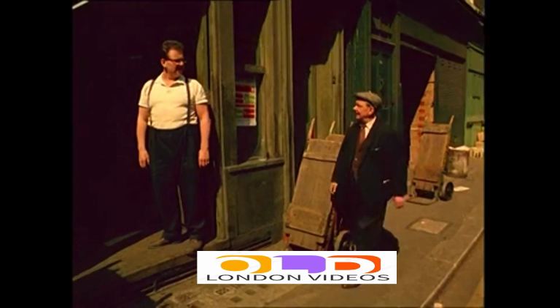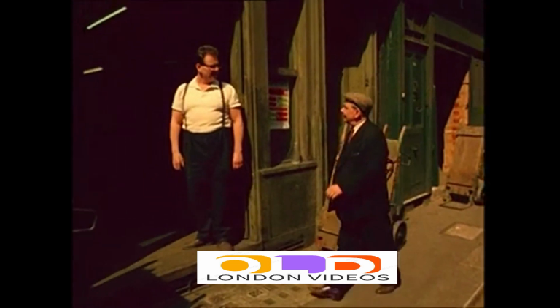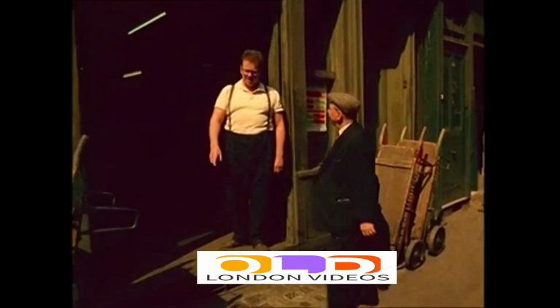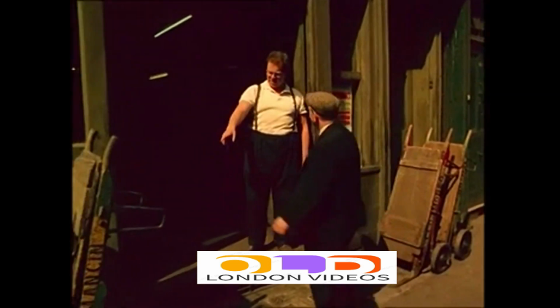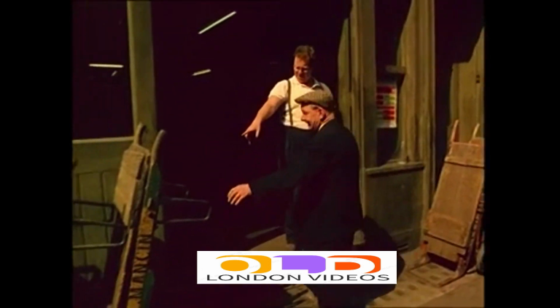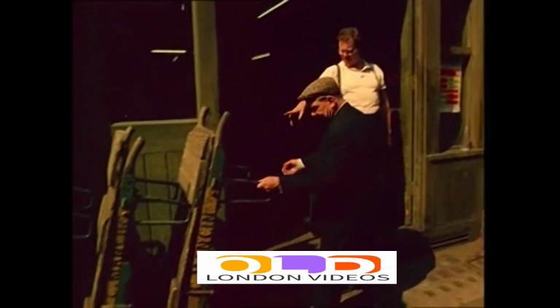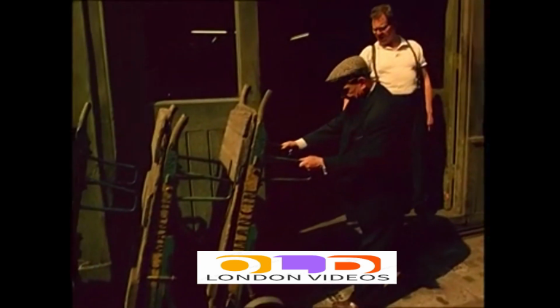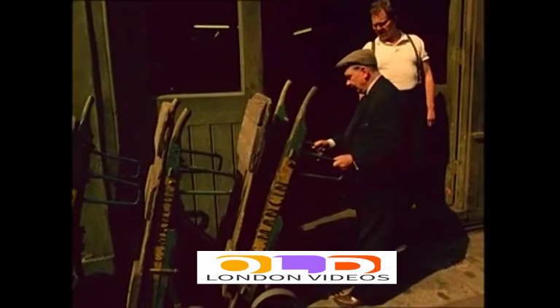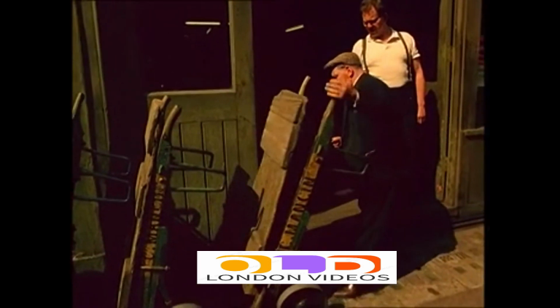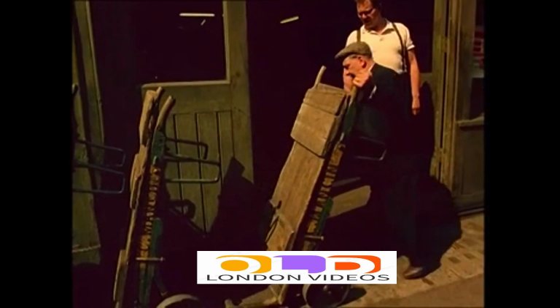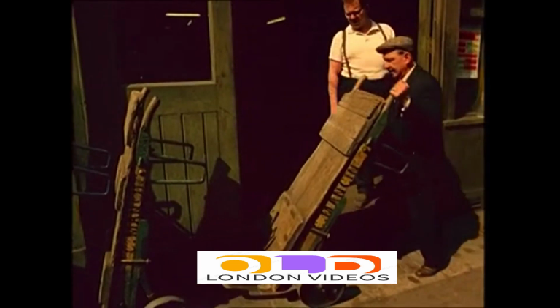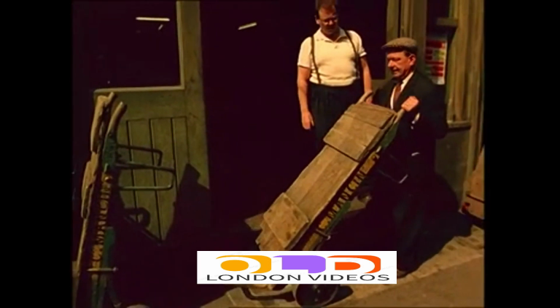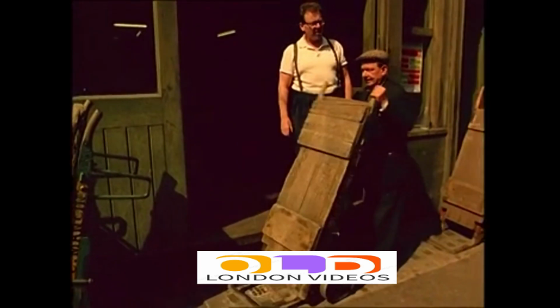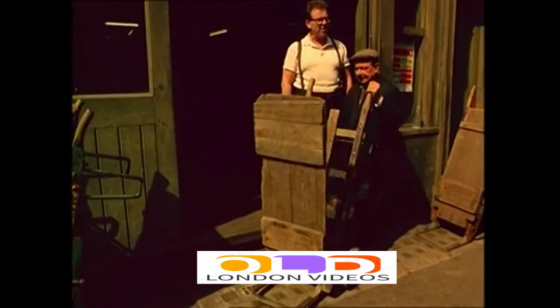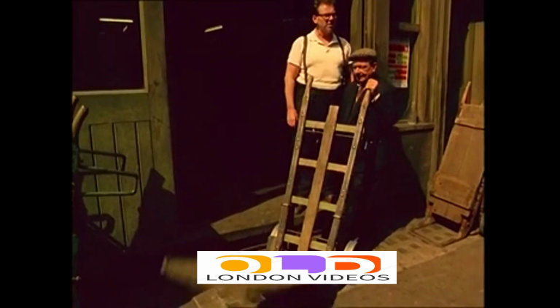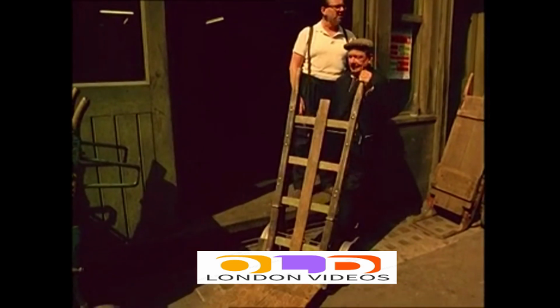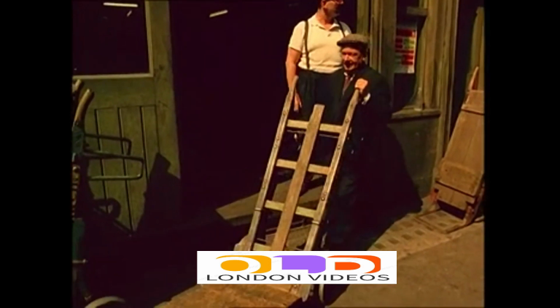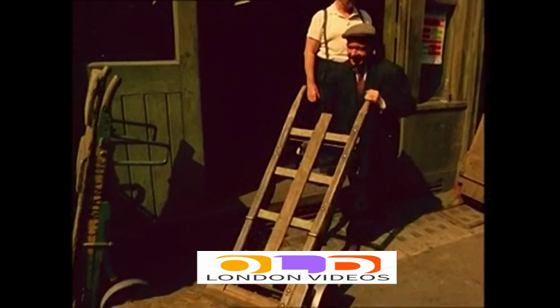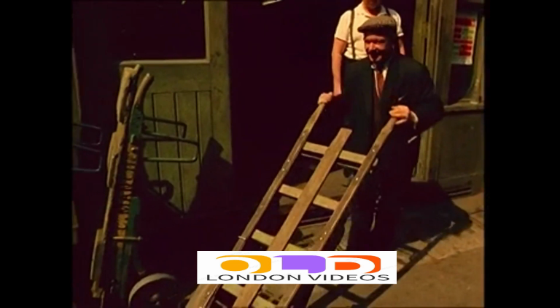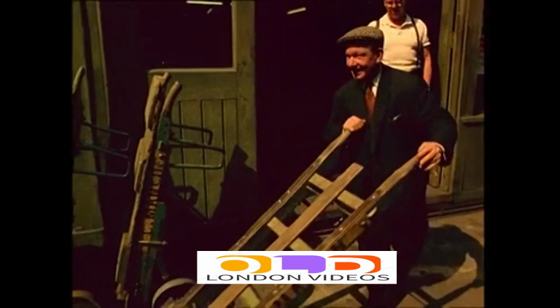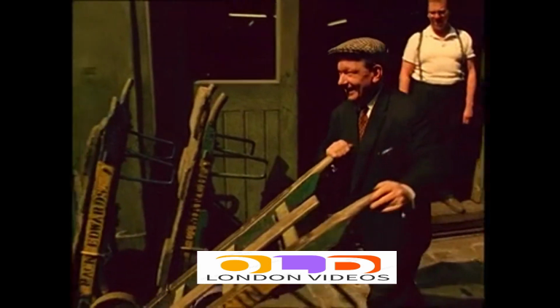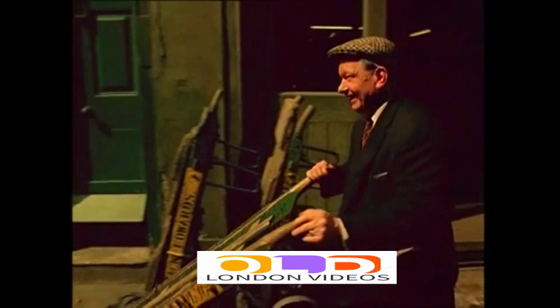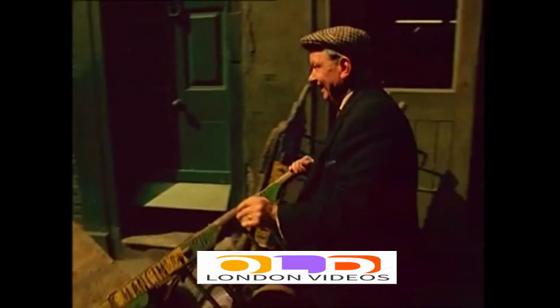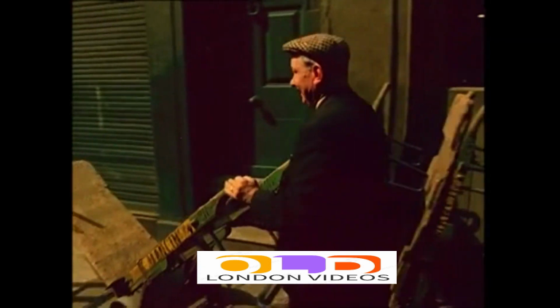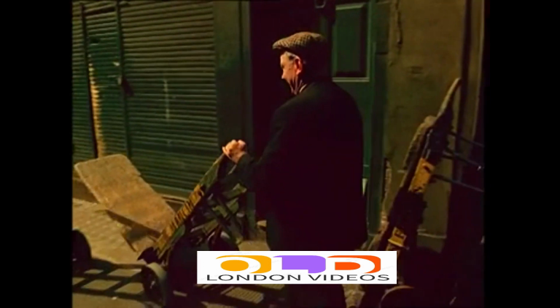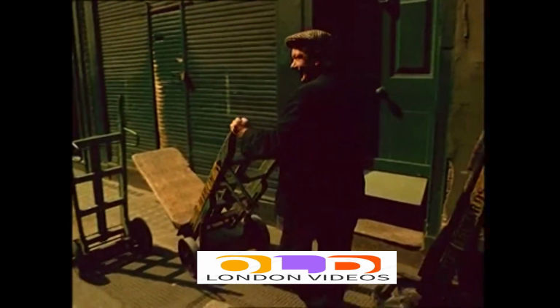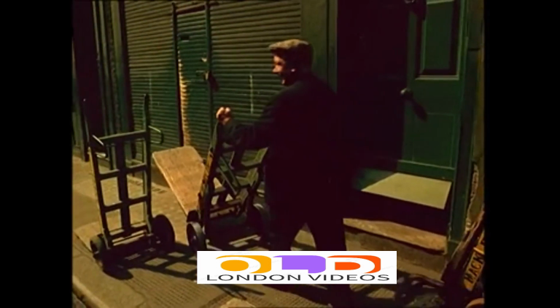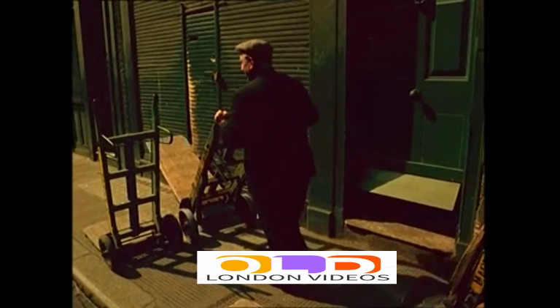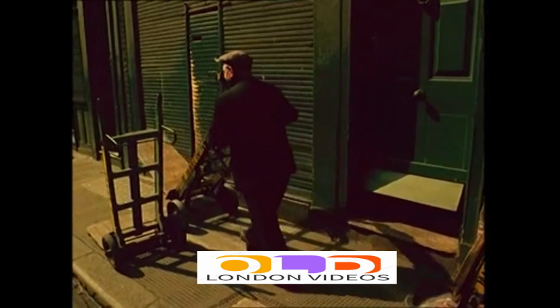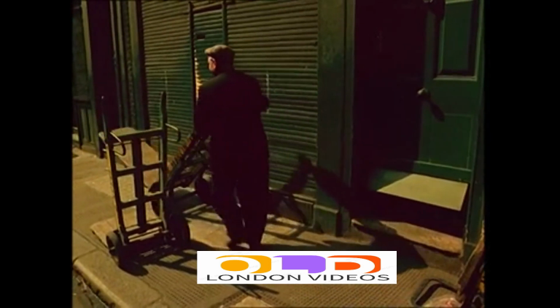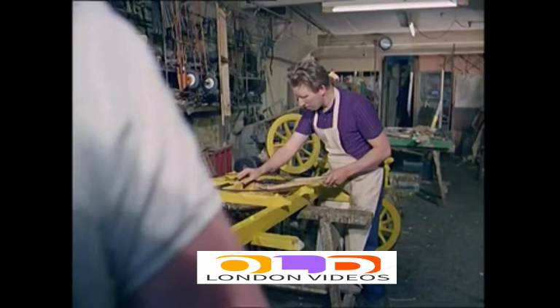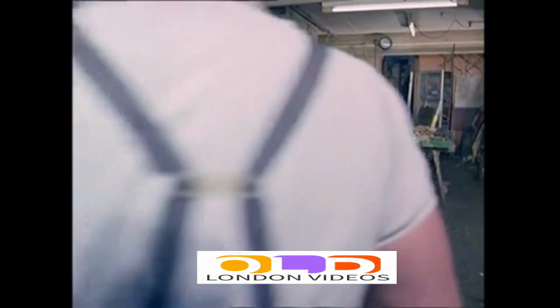Coster Monger's barrows, as much a part of London's Cockney traditions as jellied eels and Bow Bells. But like so many other traditions, in danger of being snatched from the hands of the craftsmen by 20th century mass production.